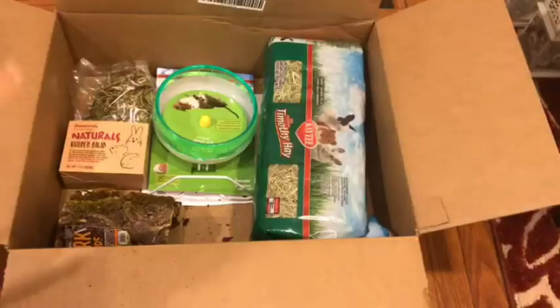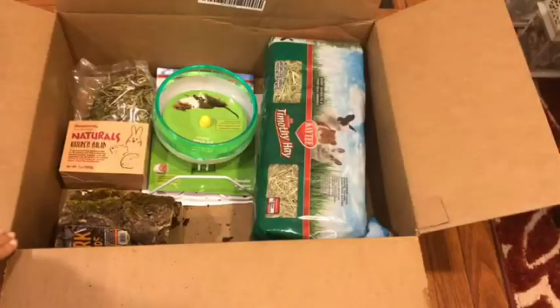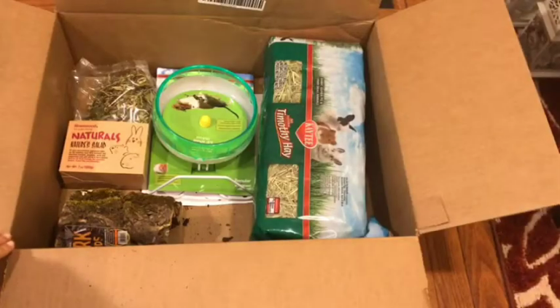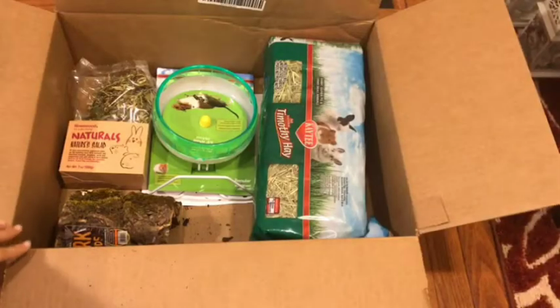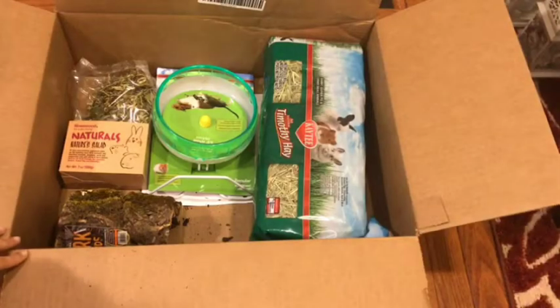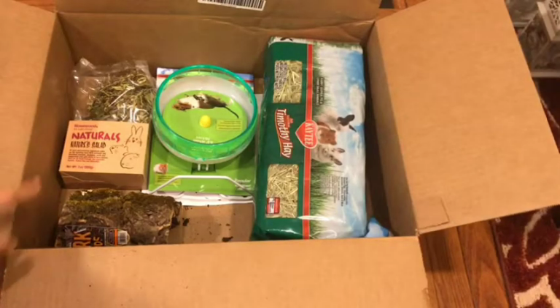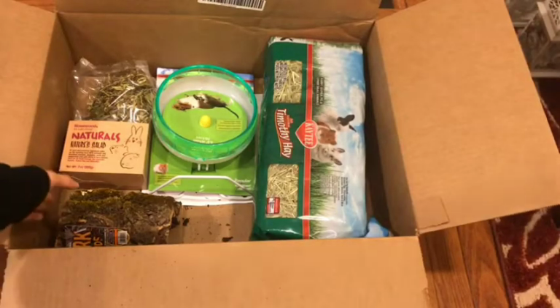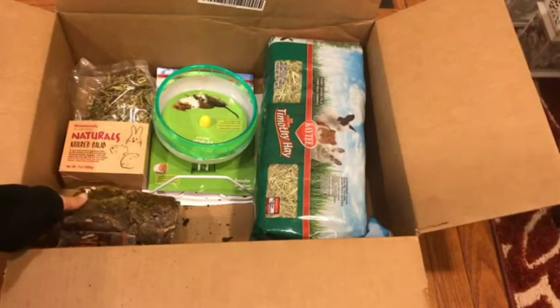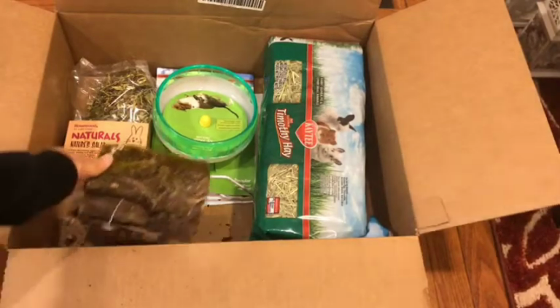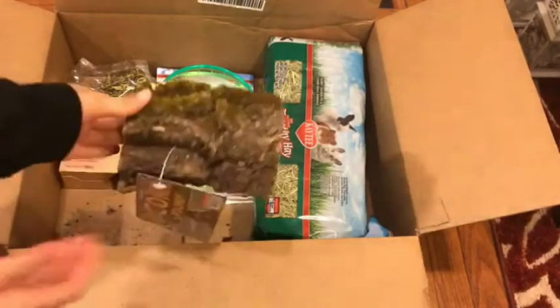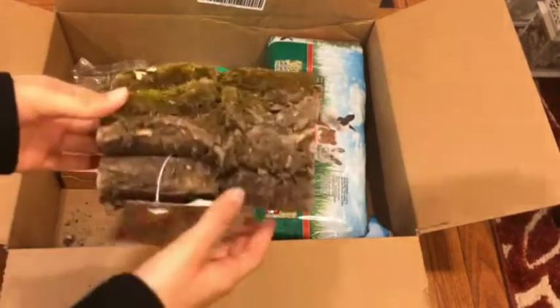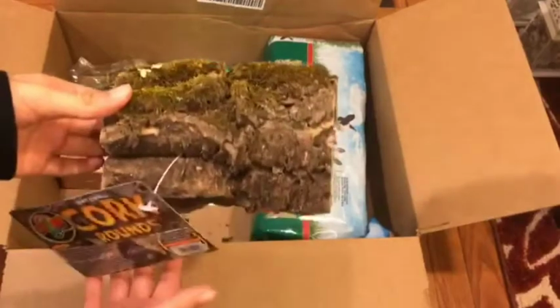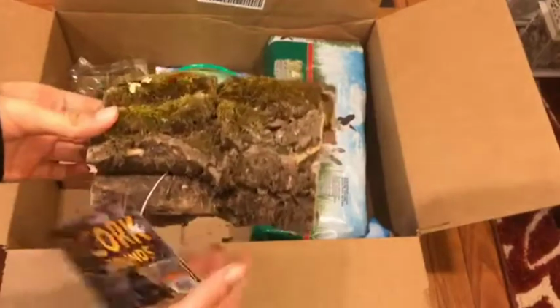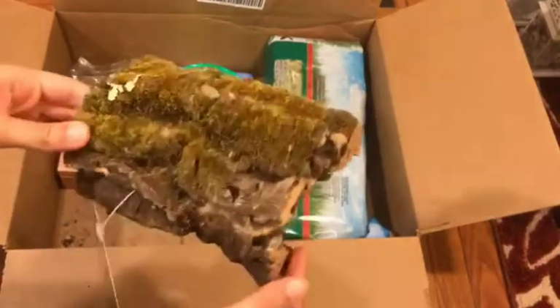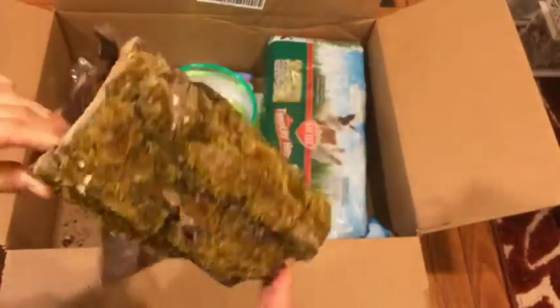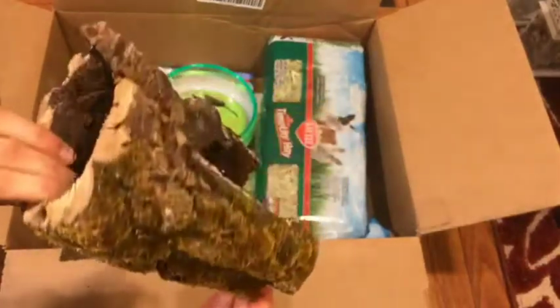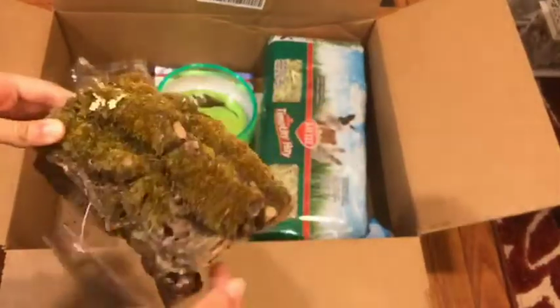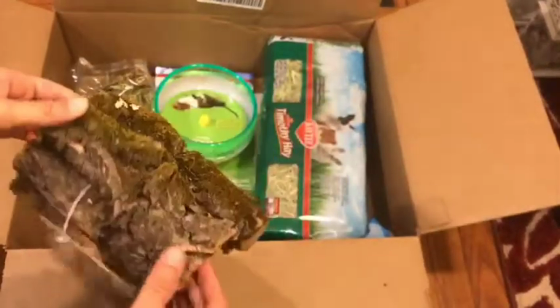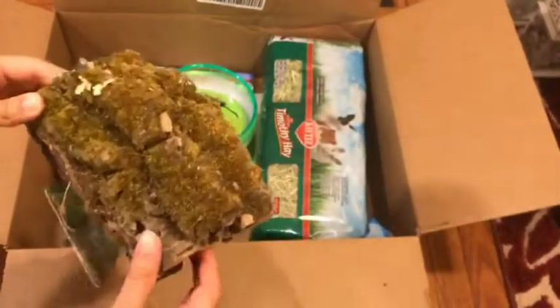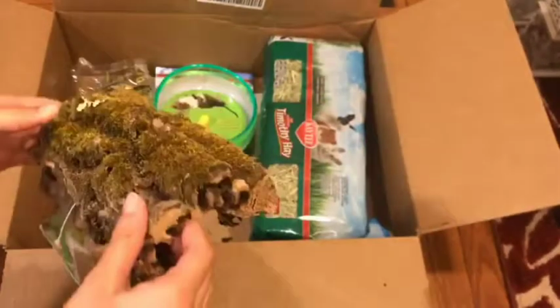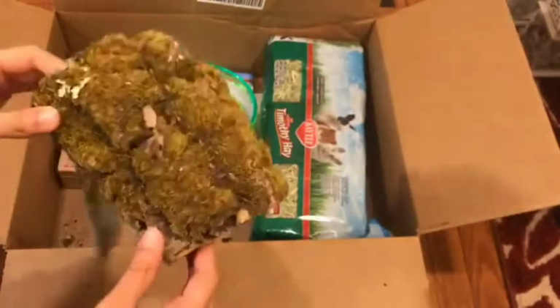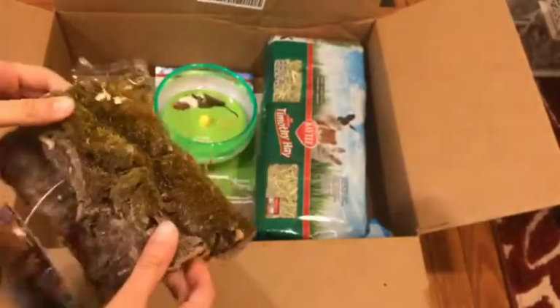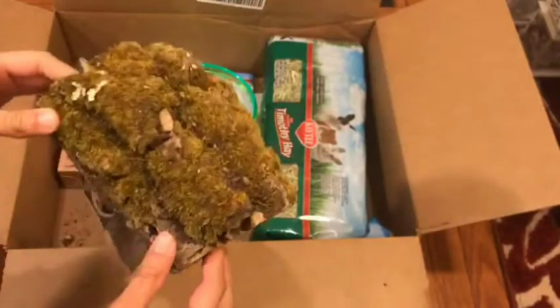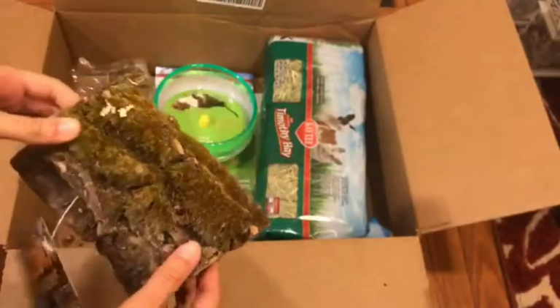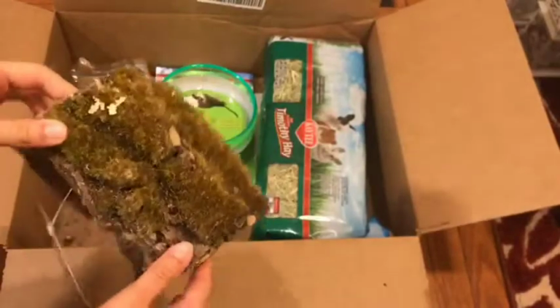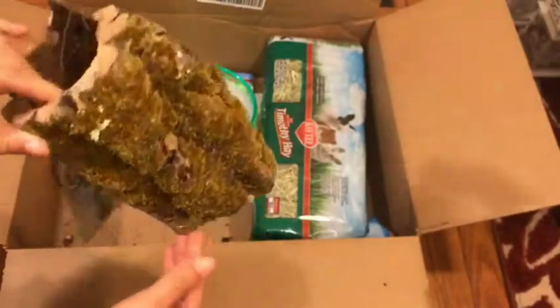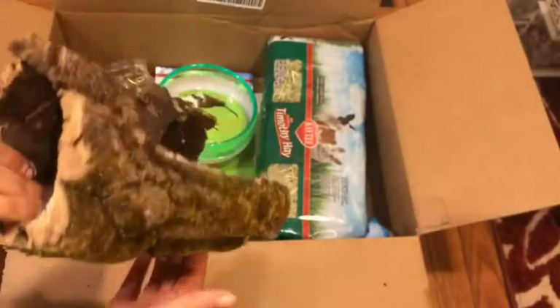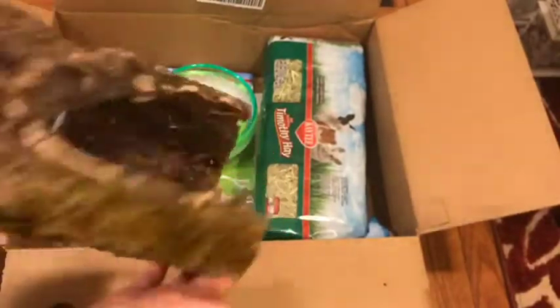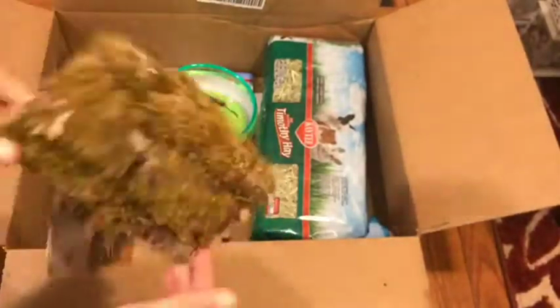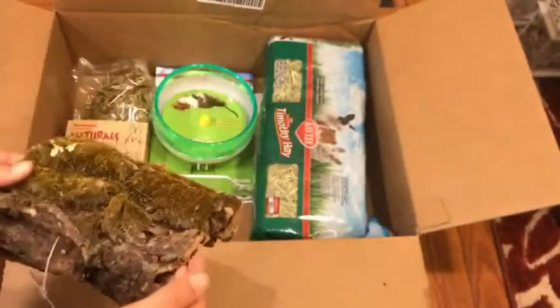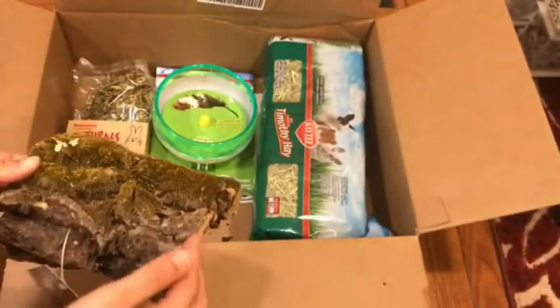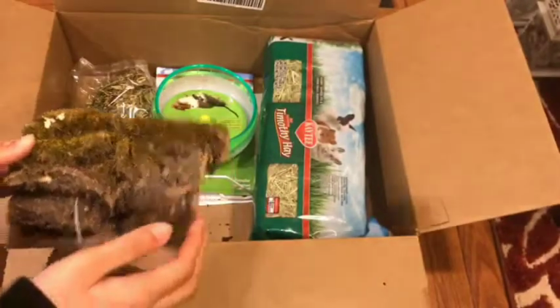This is the last box. The first item inside is this piece of cork, which has a lot more moss and dirt than I thought it would, but I think it'll still make a really great hiding spot.